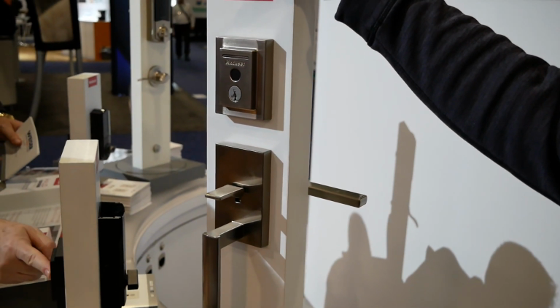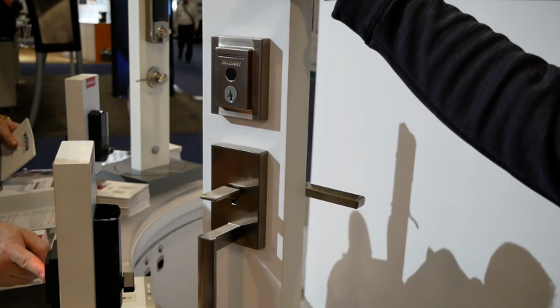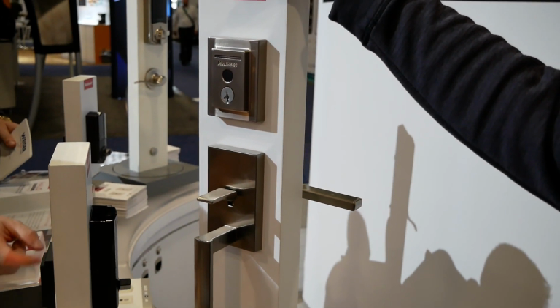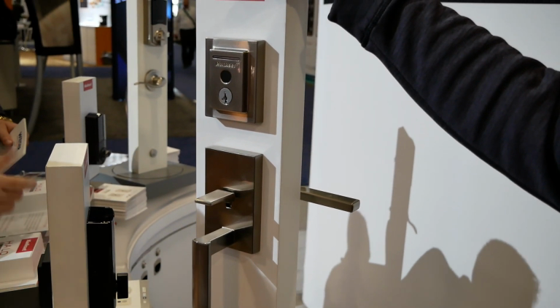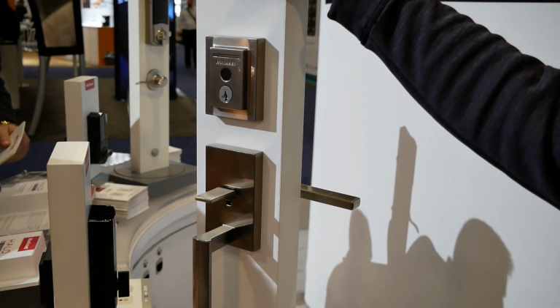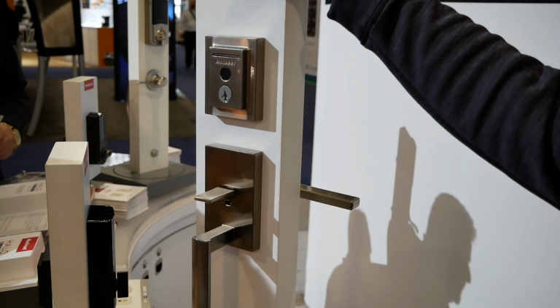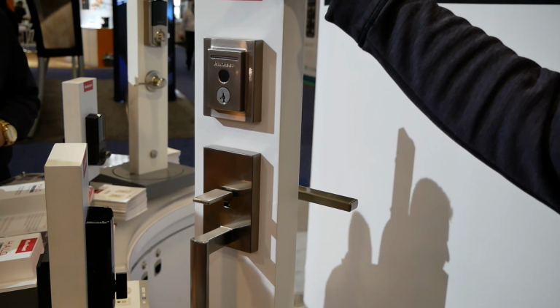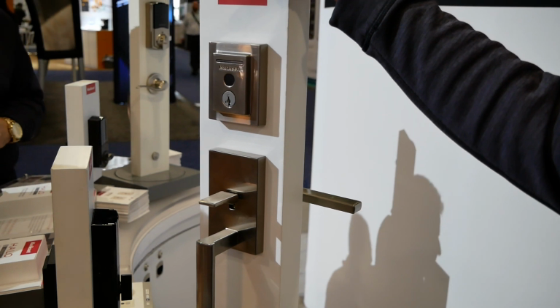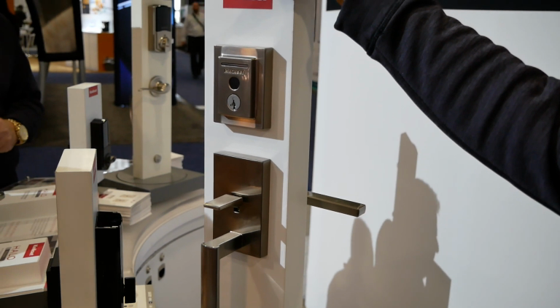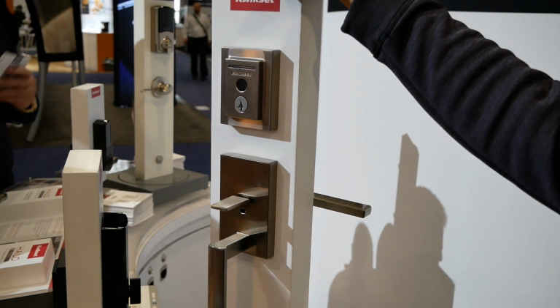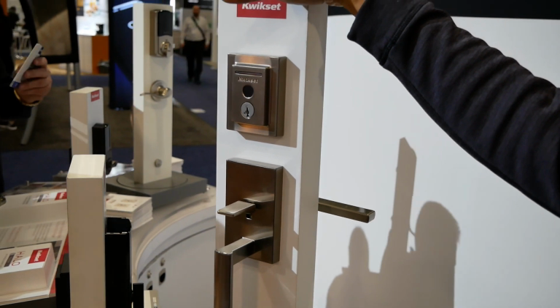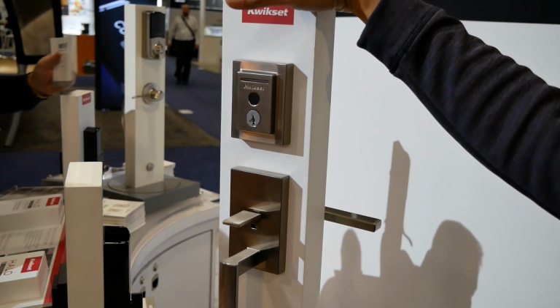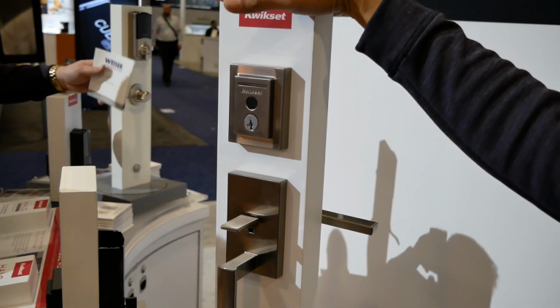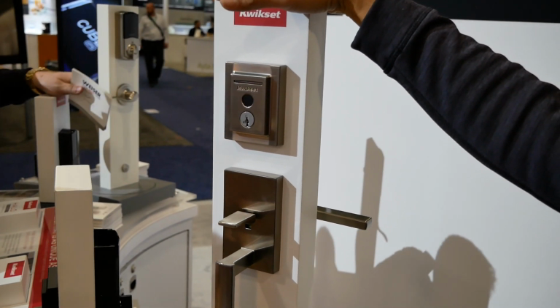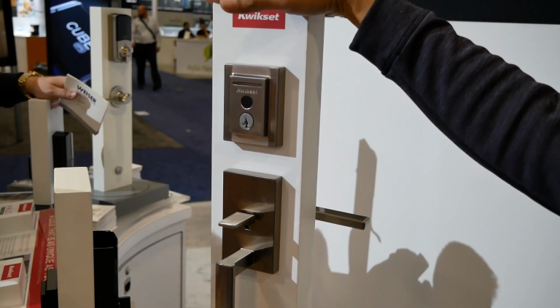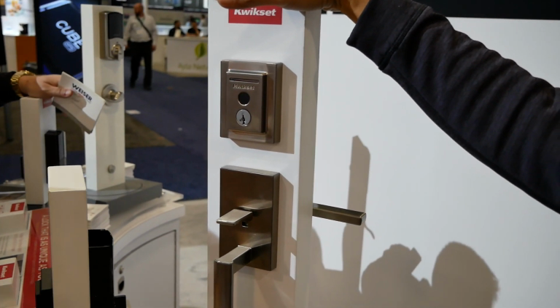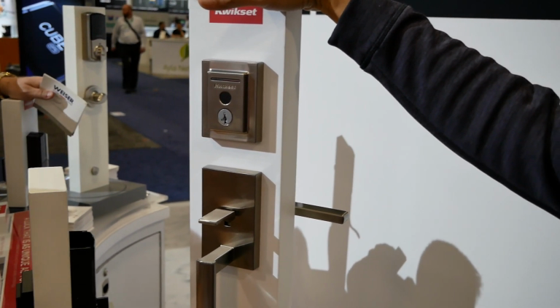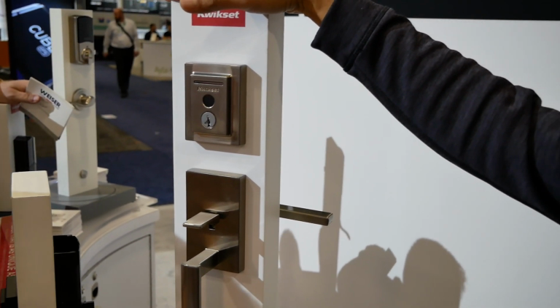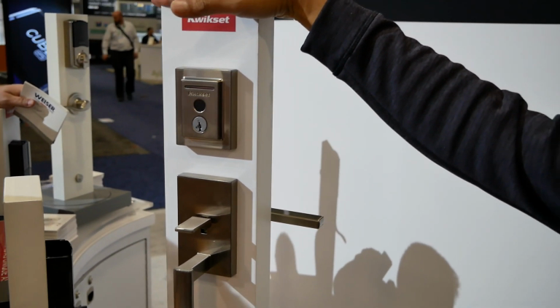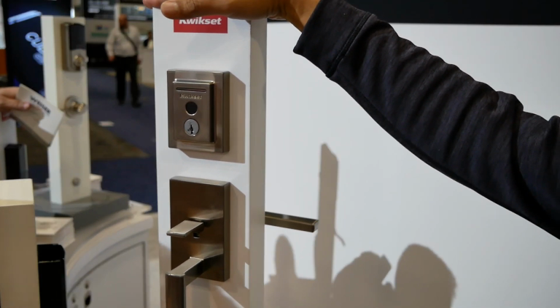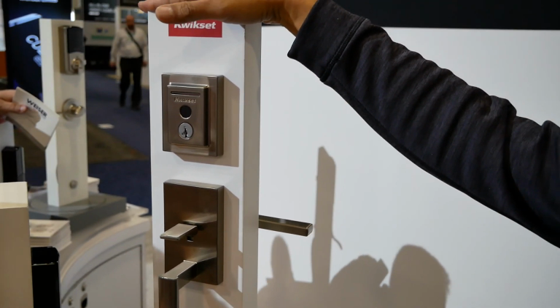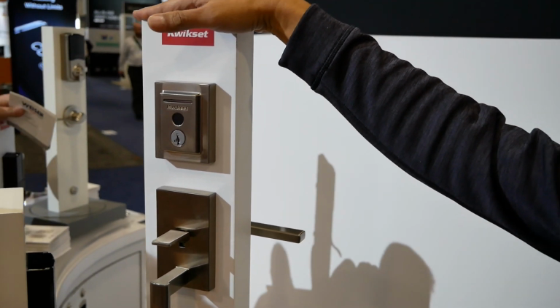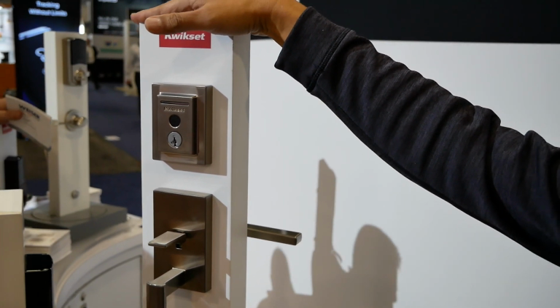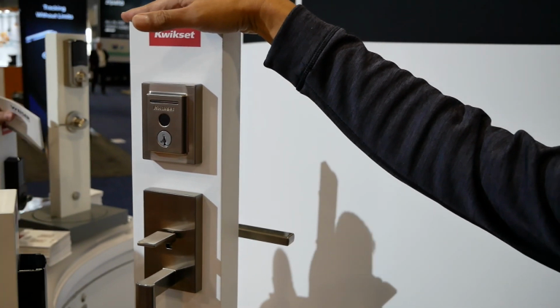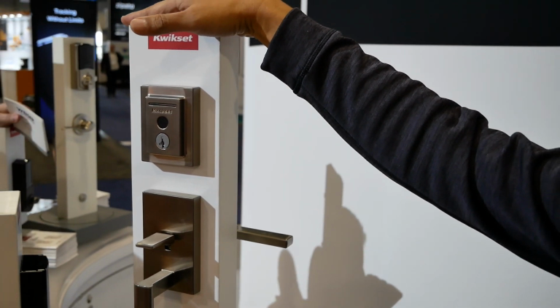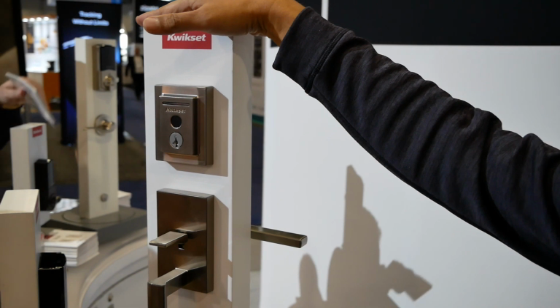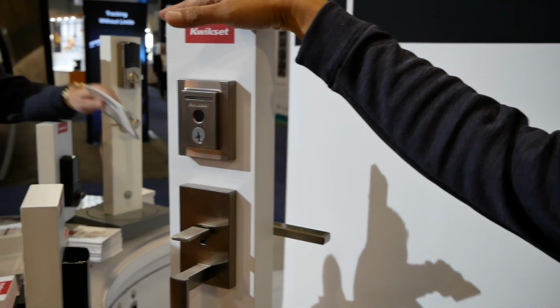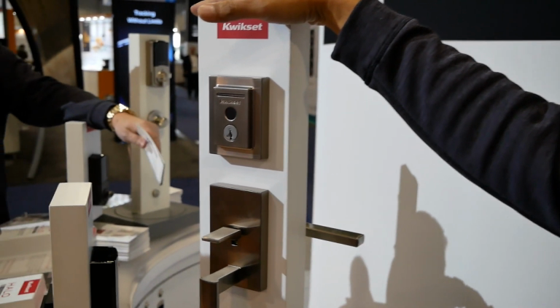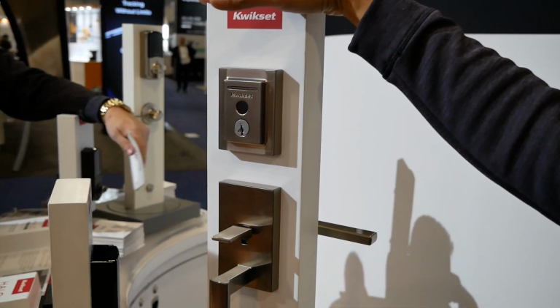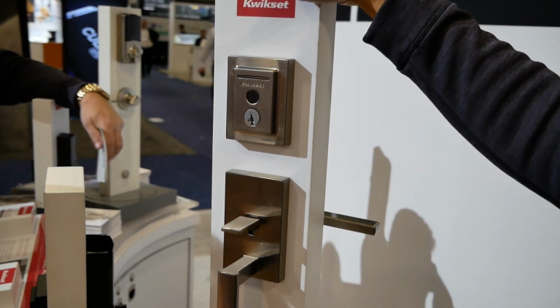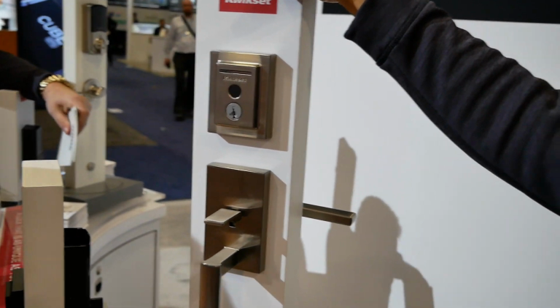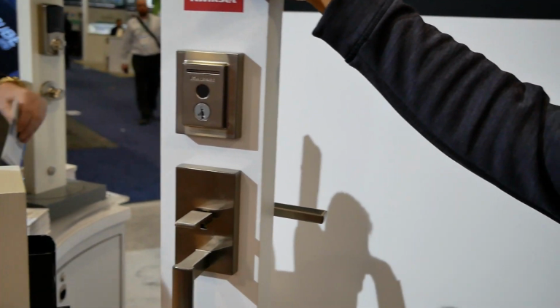This will be available summer 2020, priced at $249 — a little bit more than their other smart locks.